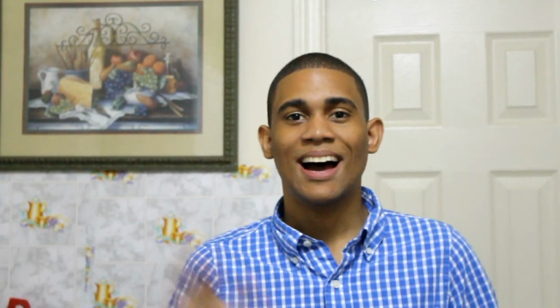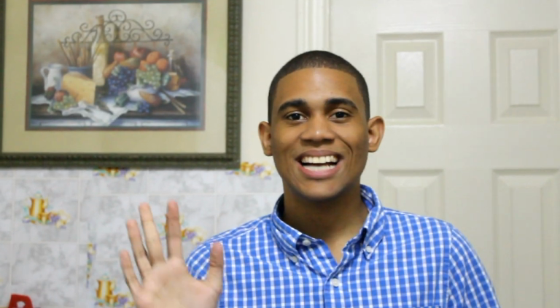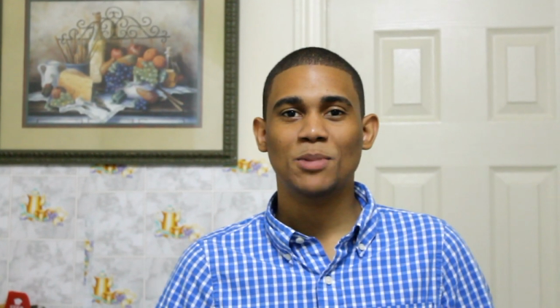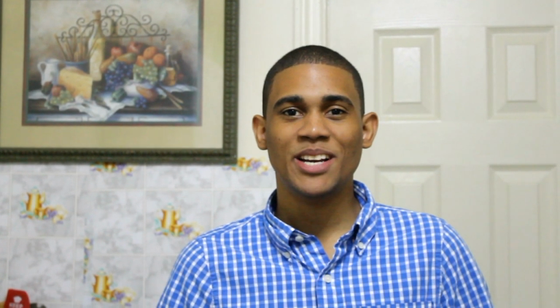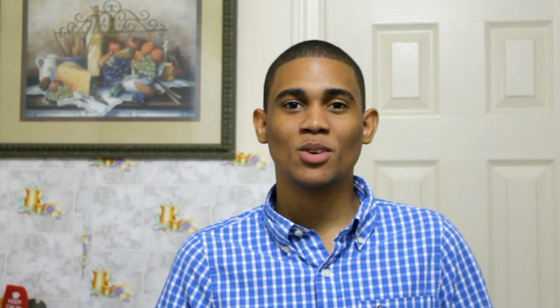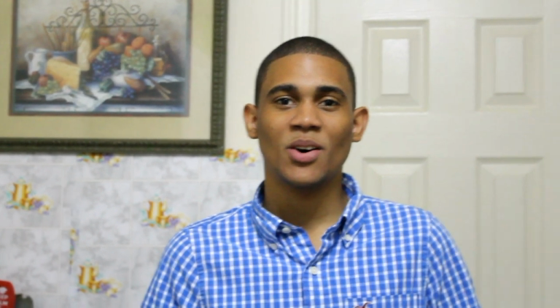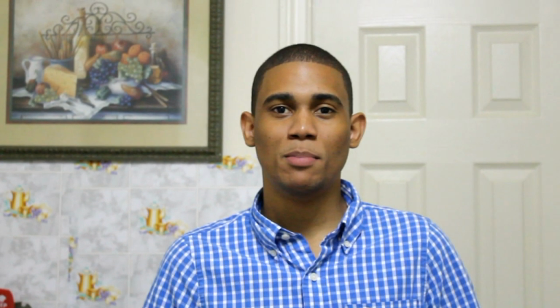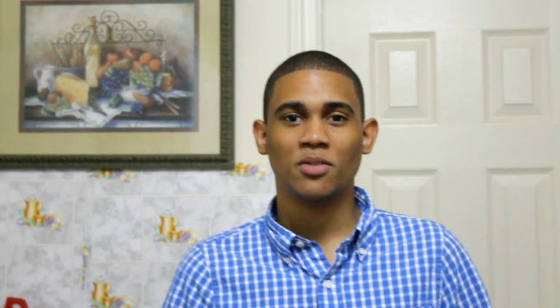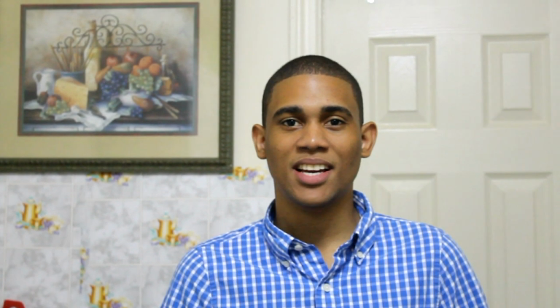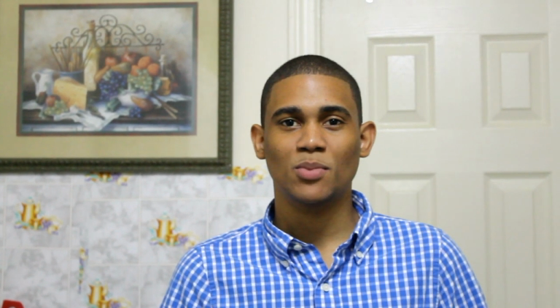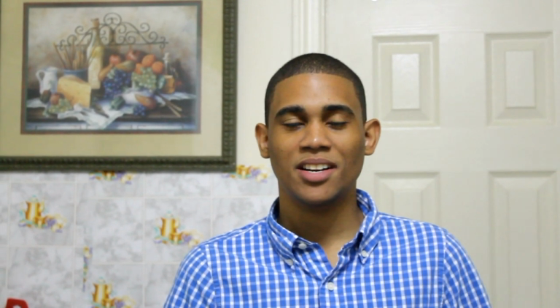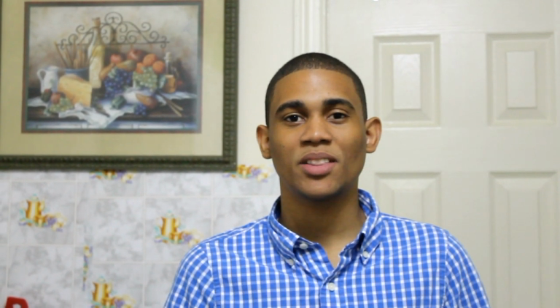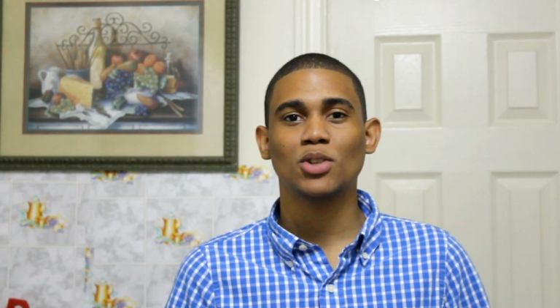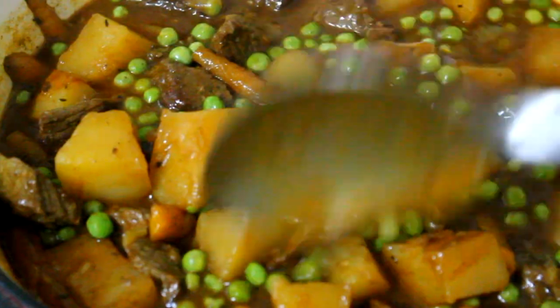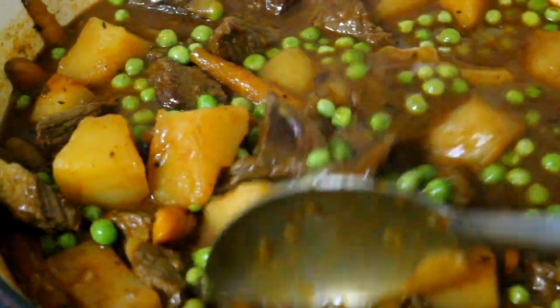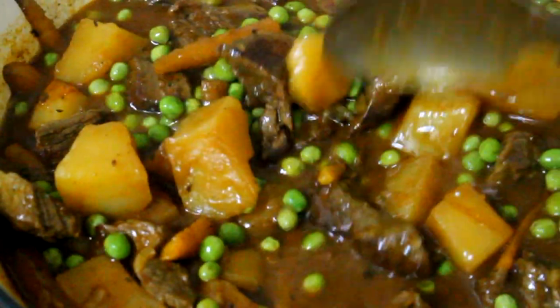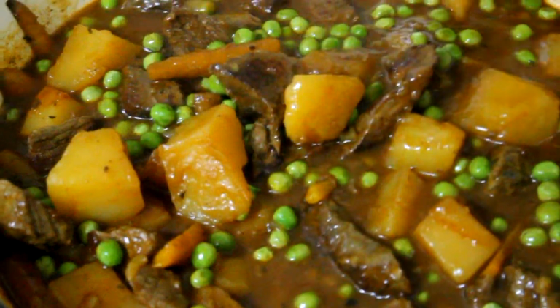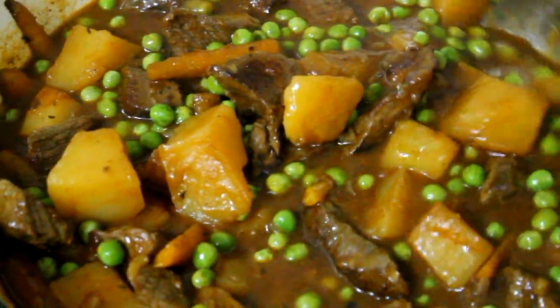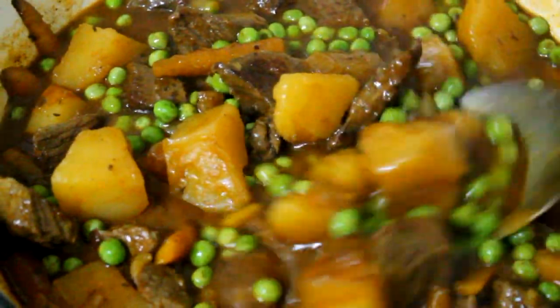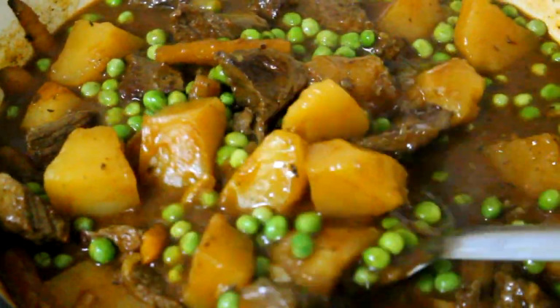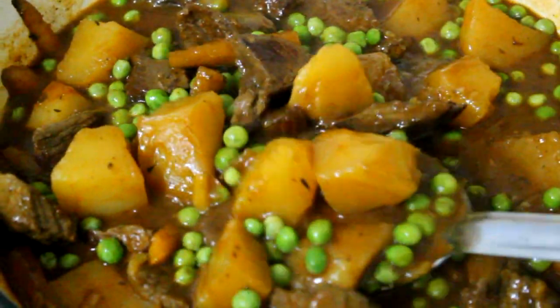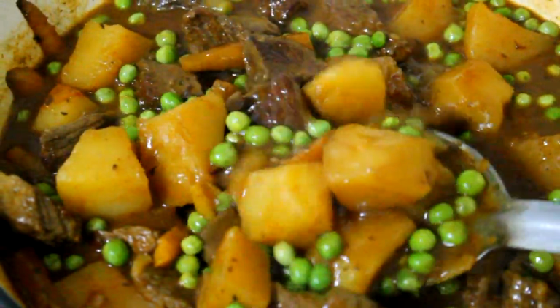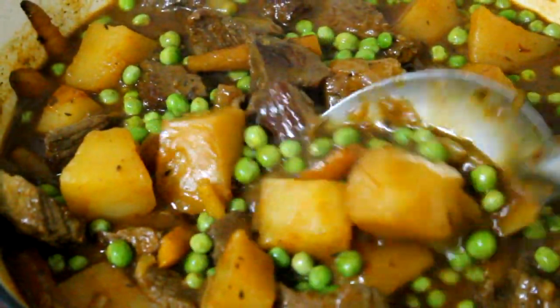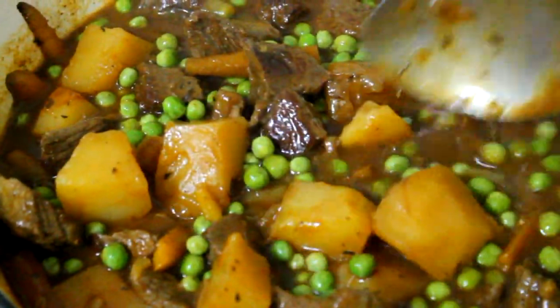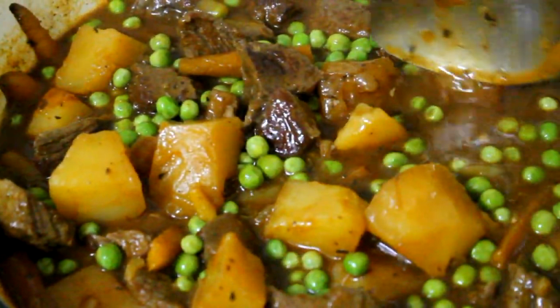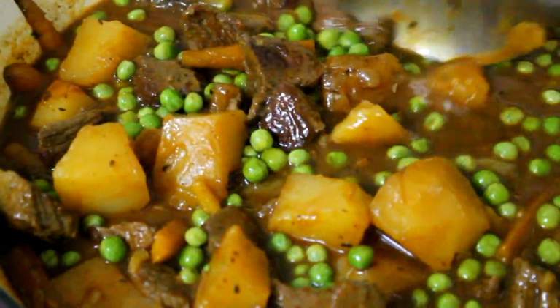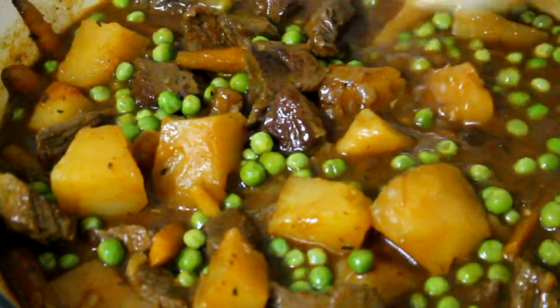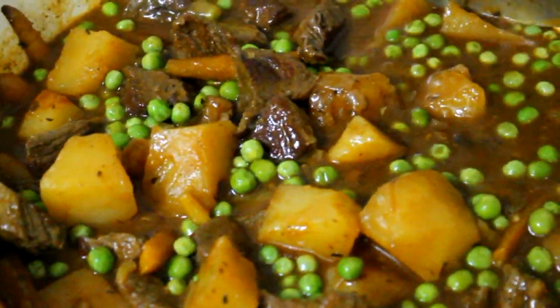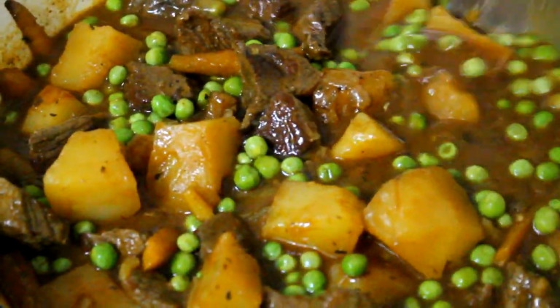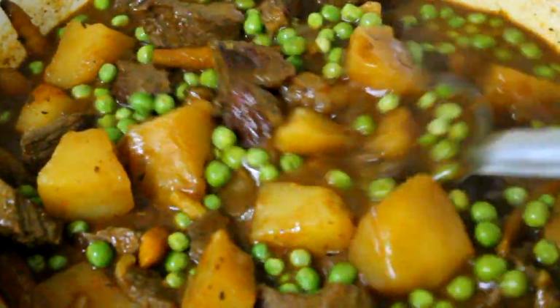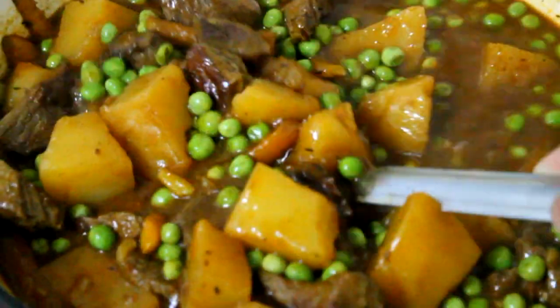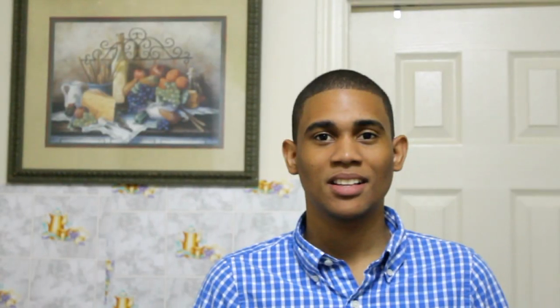Hi guys, I'm Johnny. Welcome to another episode of In the Kitchen with Johnny. Today I'm going to show you how to make an easy beef stew. It is so delicious, very simple, and I think you're going to love it.